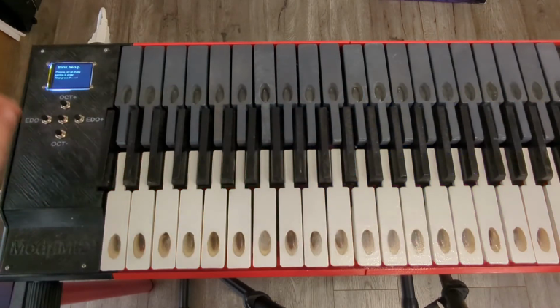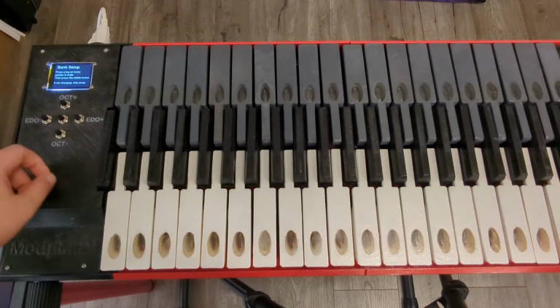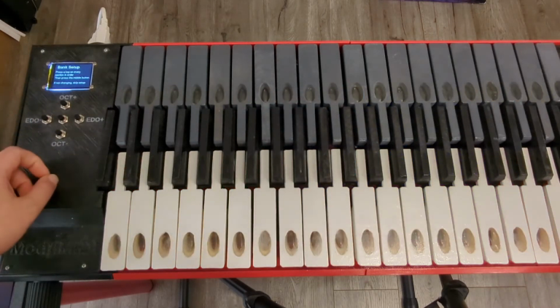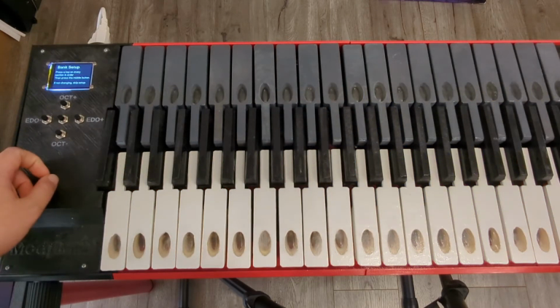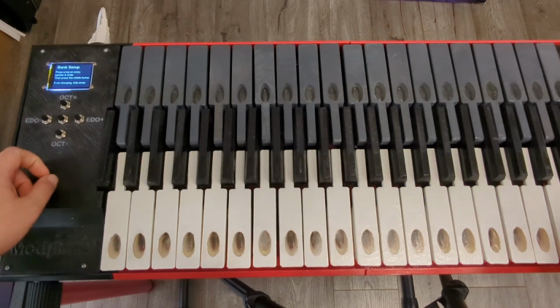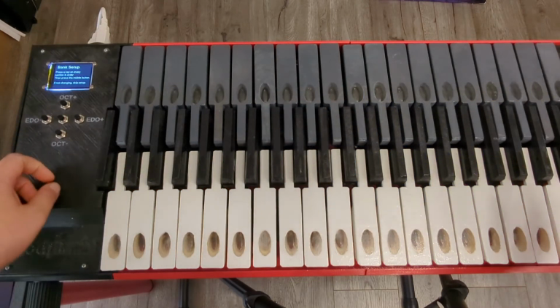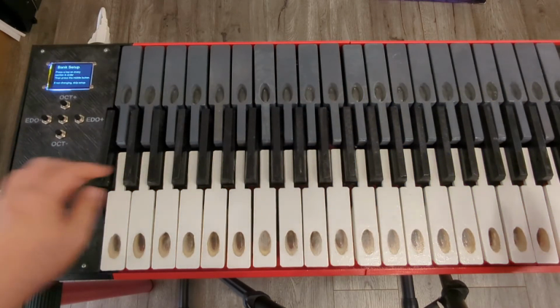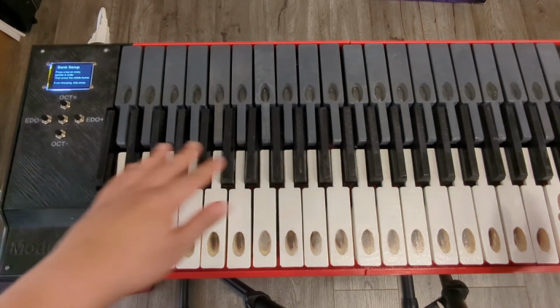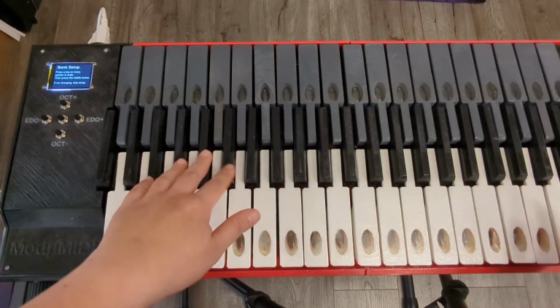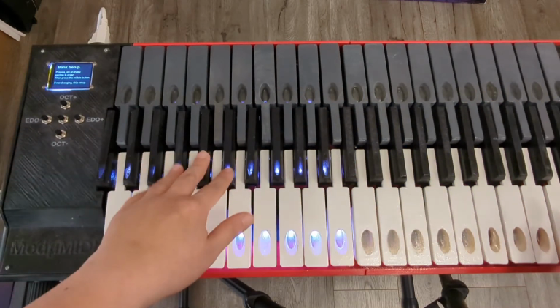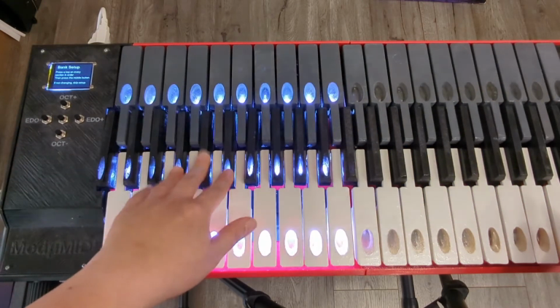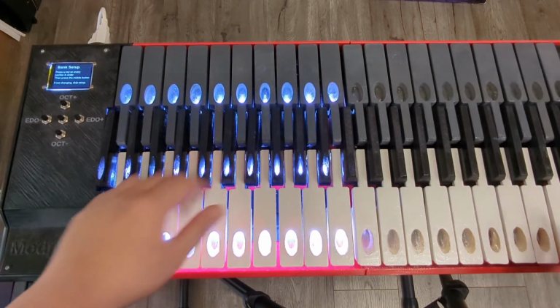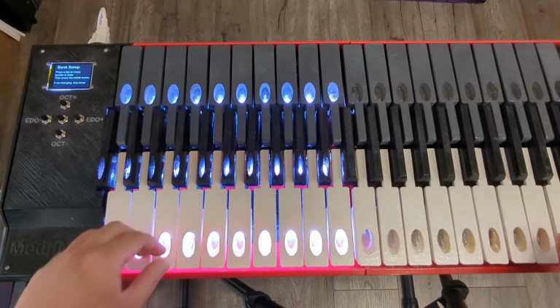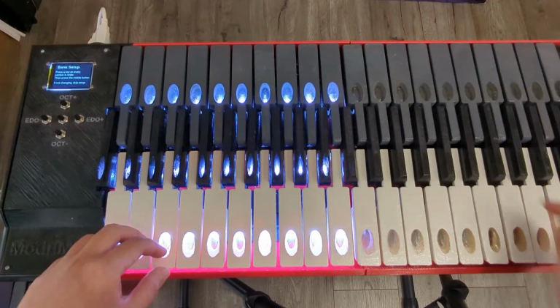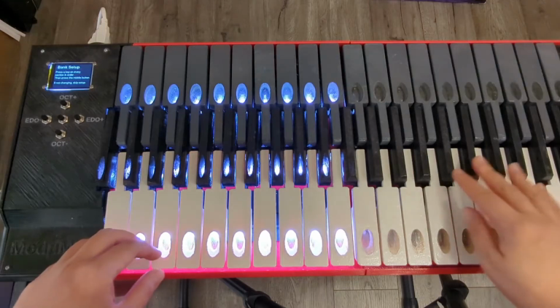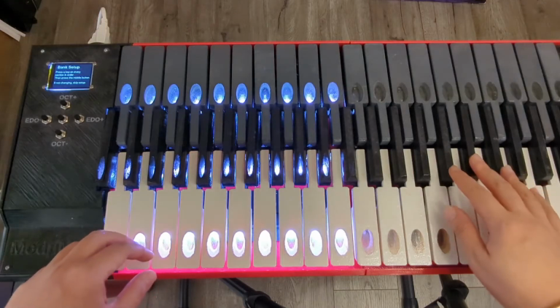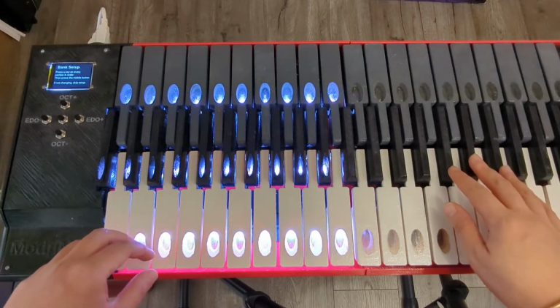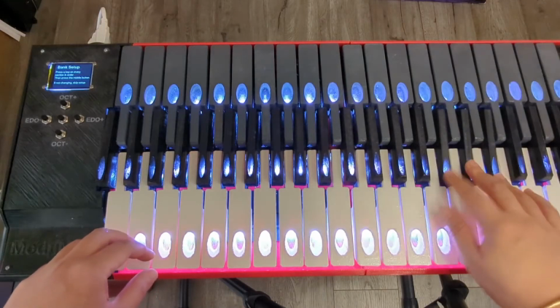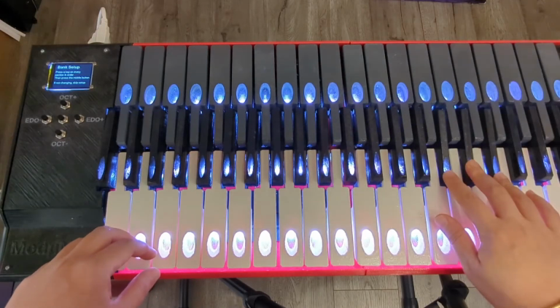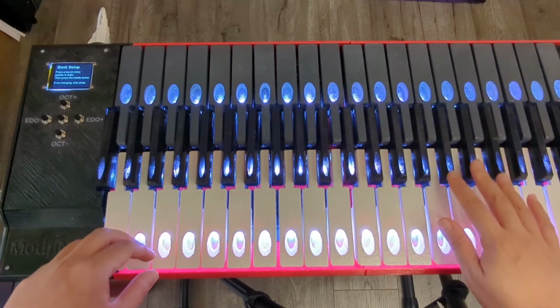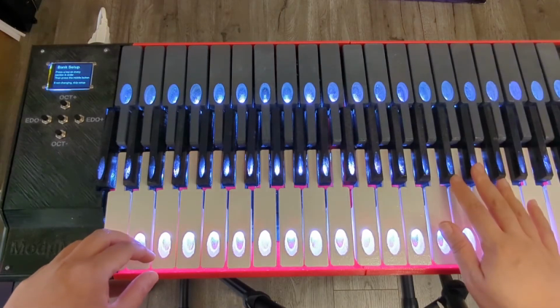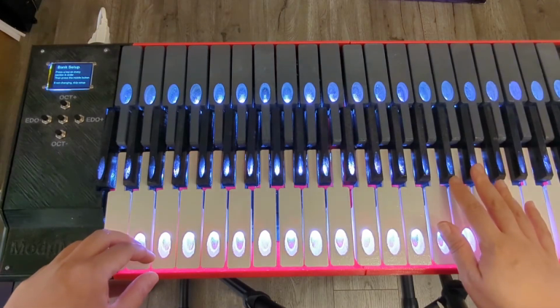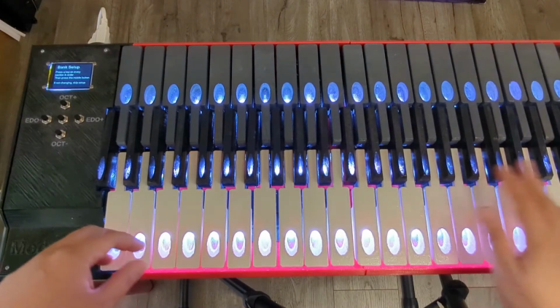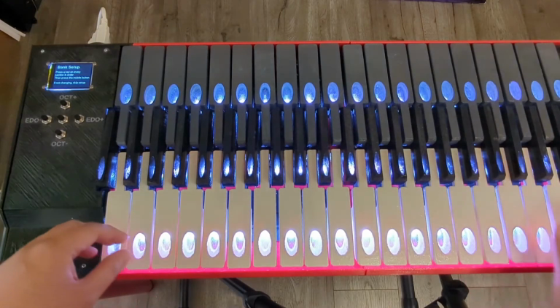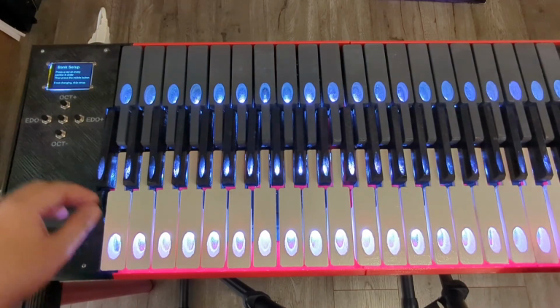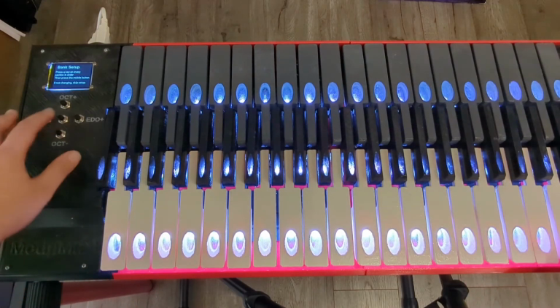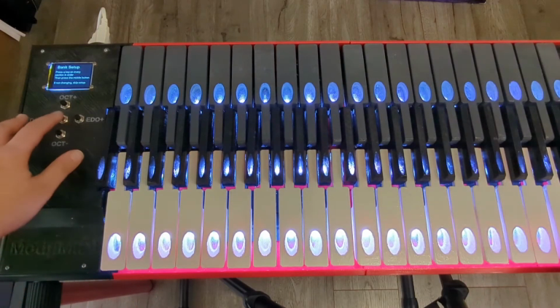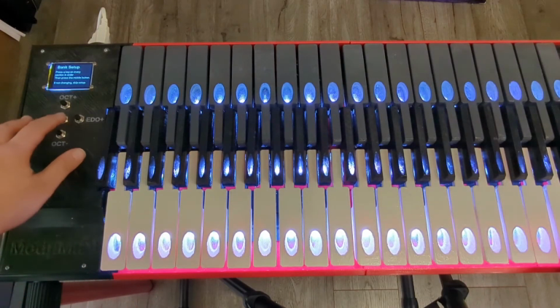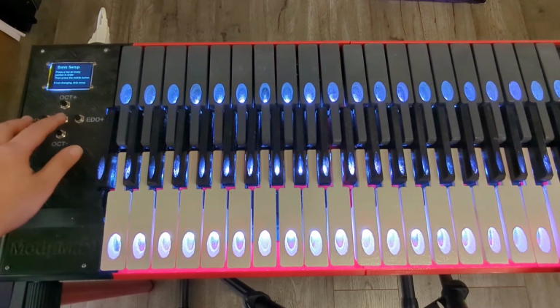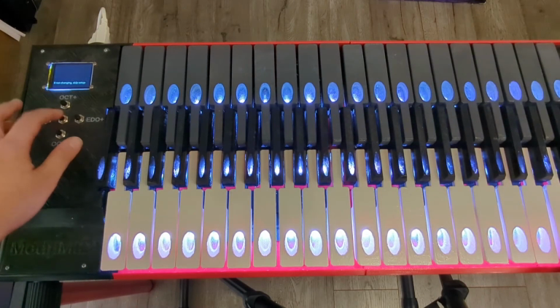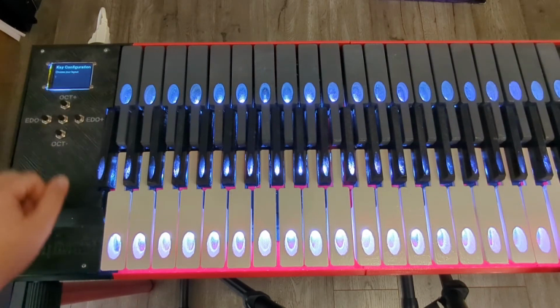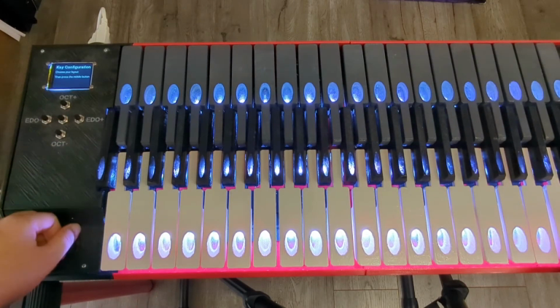I can easily change how many banks of keys I would like to use for this instrument, and we can connect up to four banks of keys.